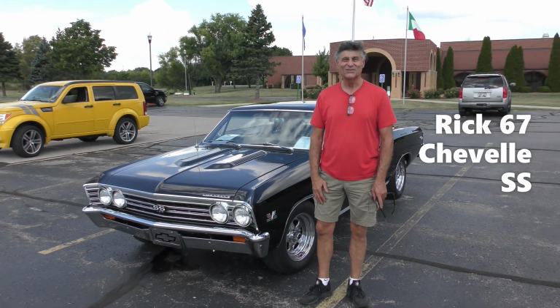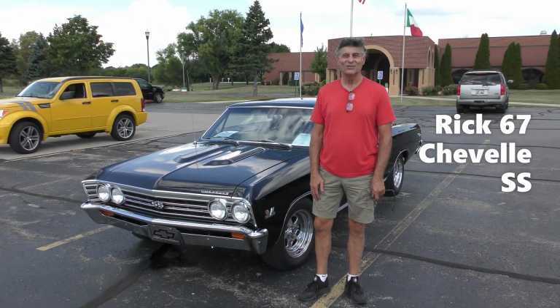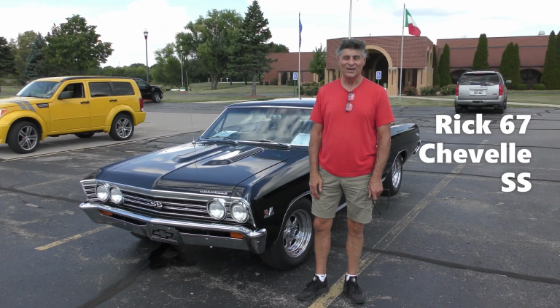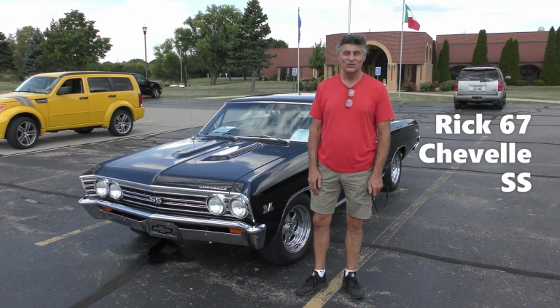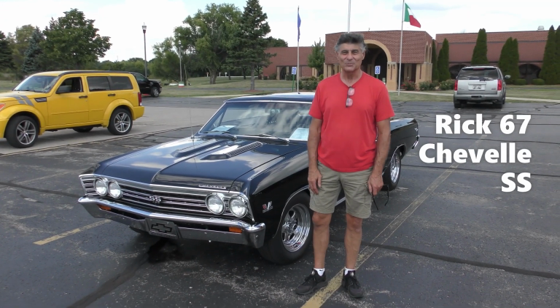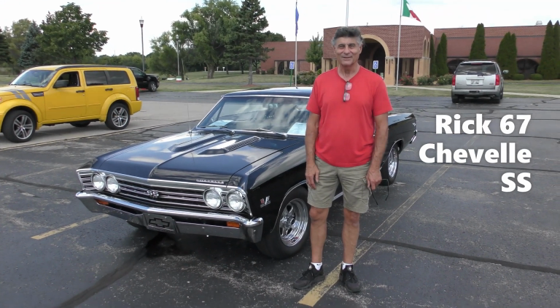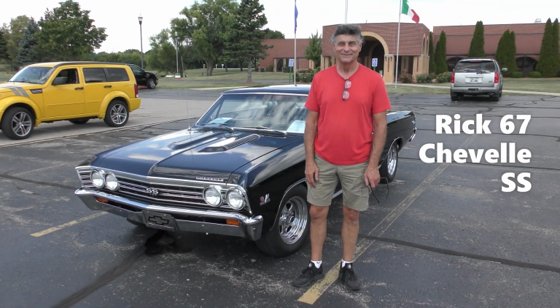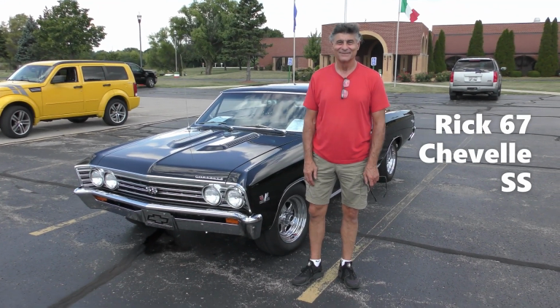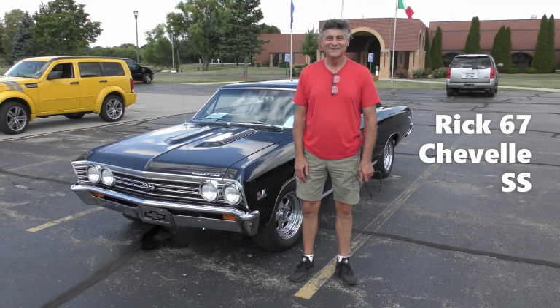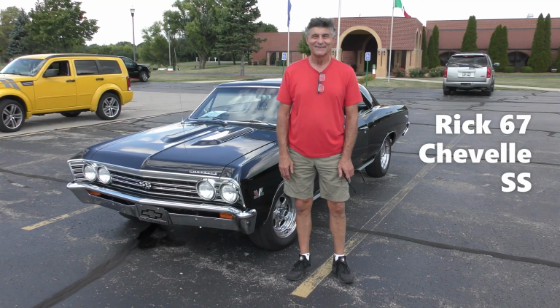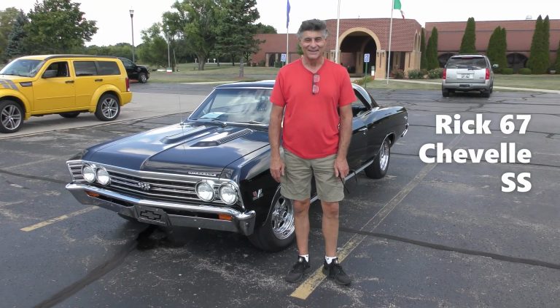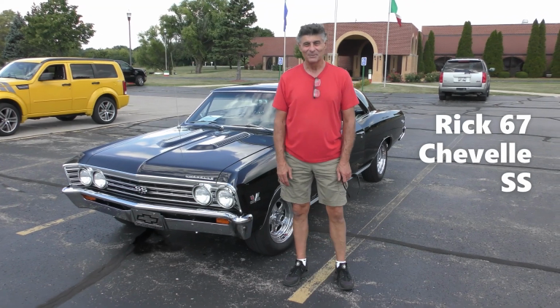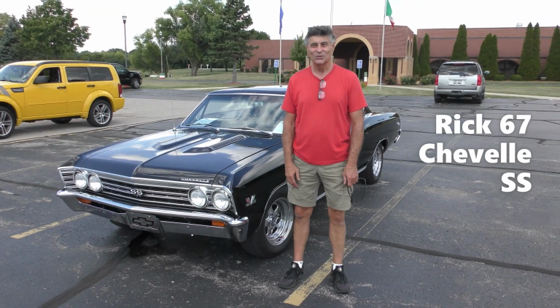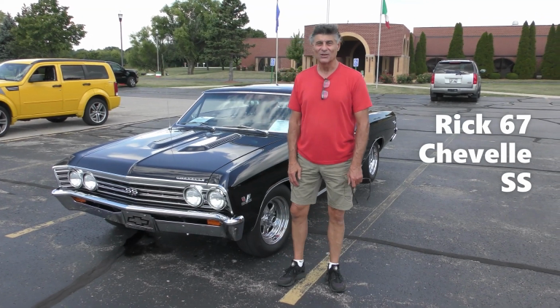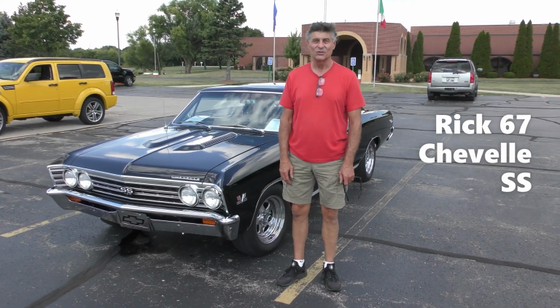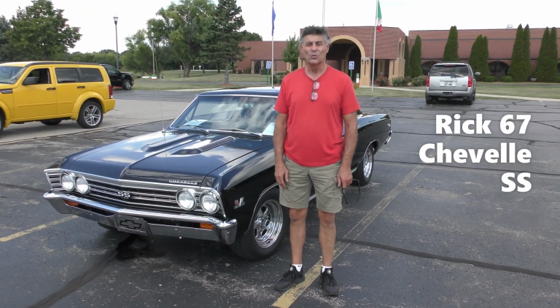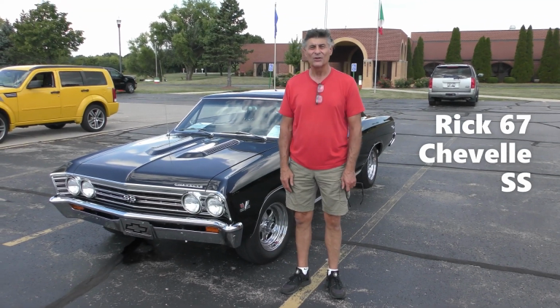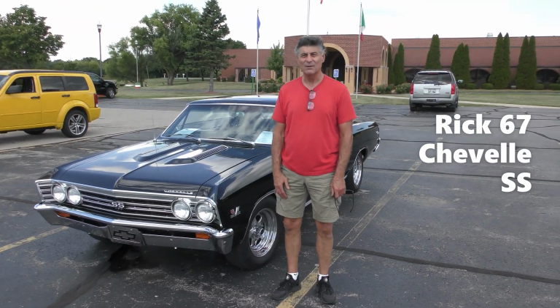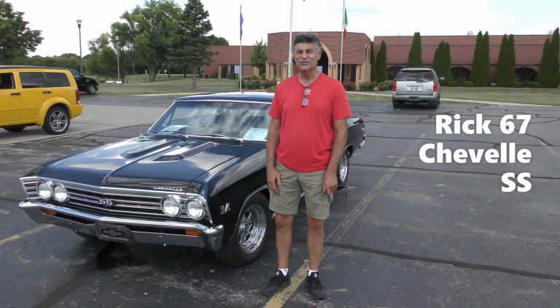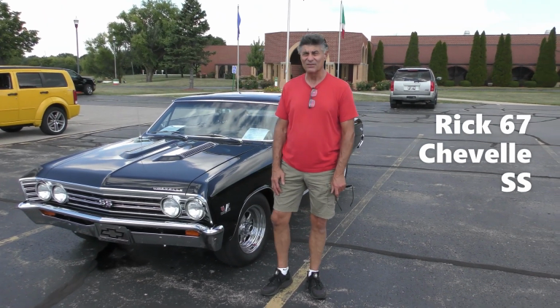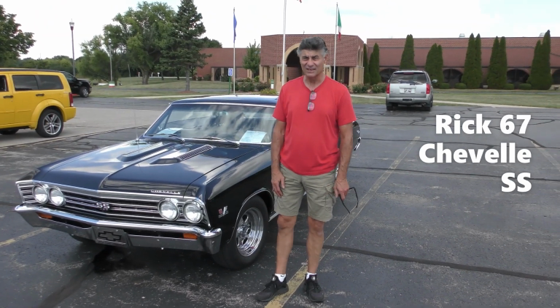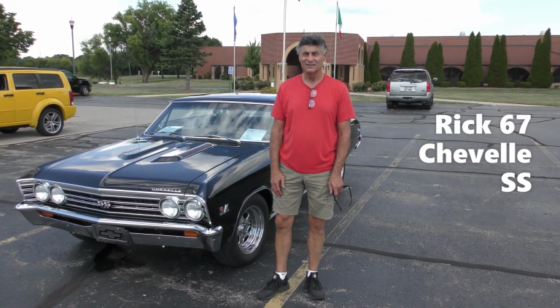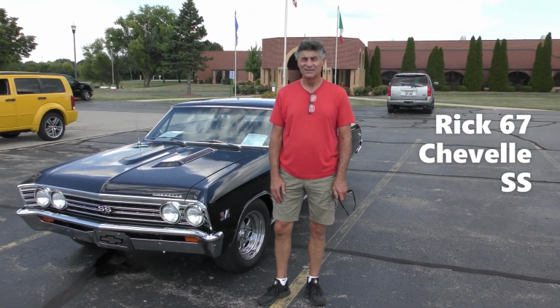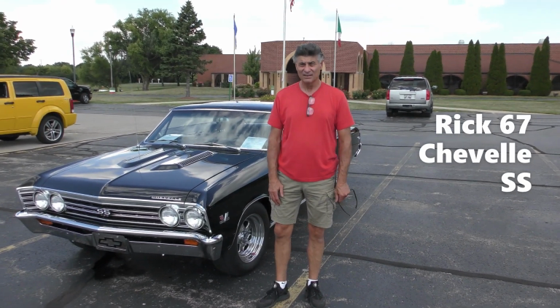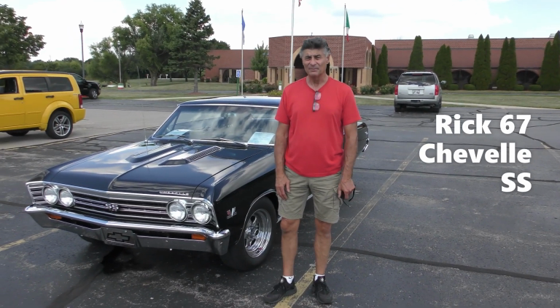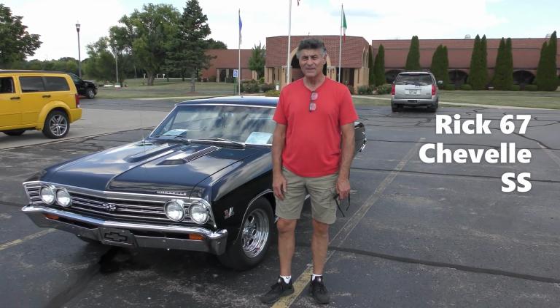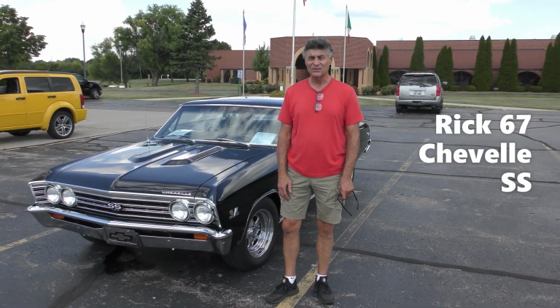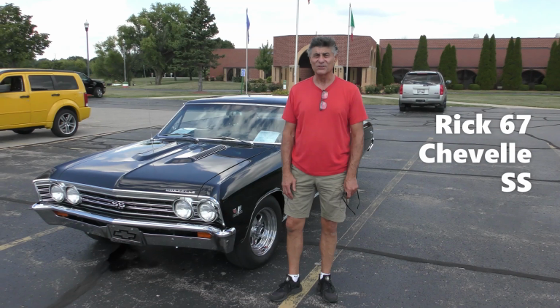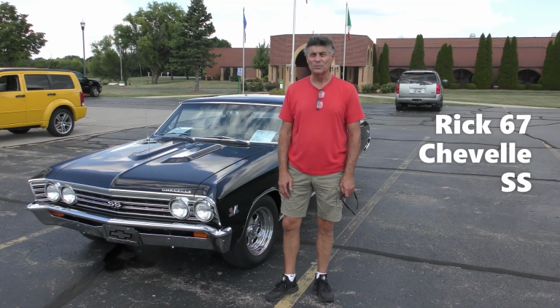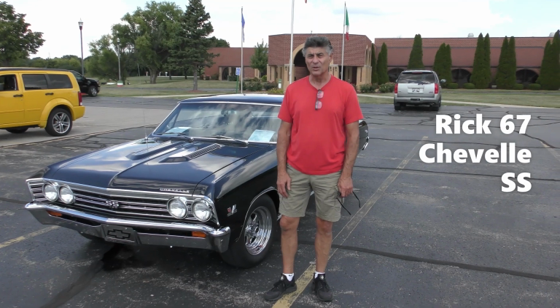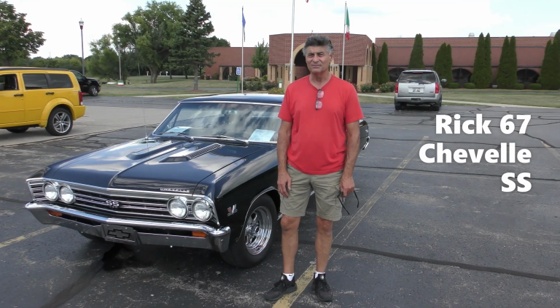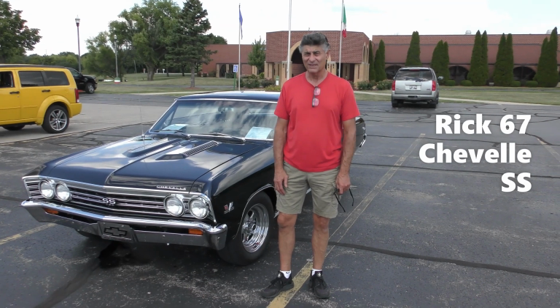67 Chevelle Super Sport. It's a true 138-17 VIN. So that's a Super Sport.